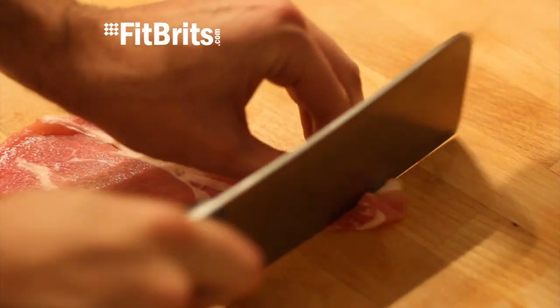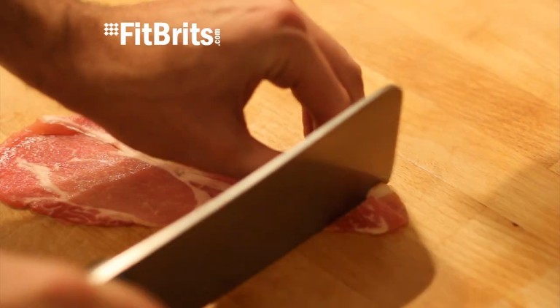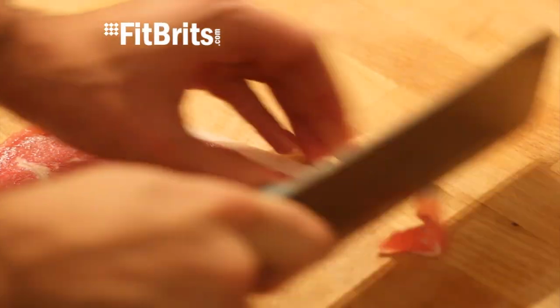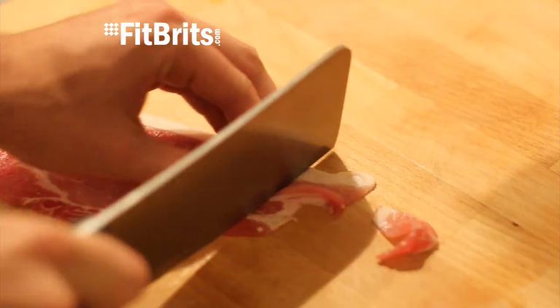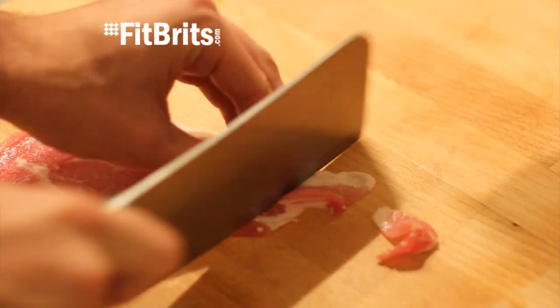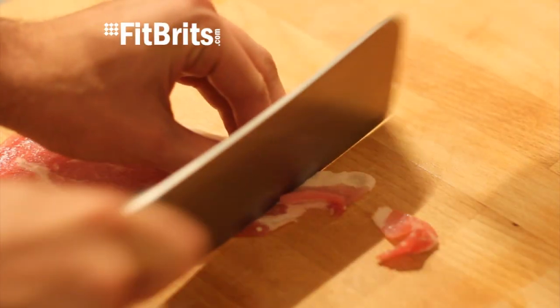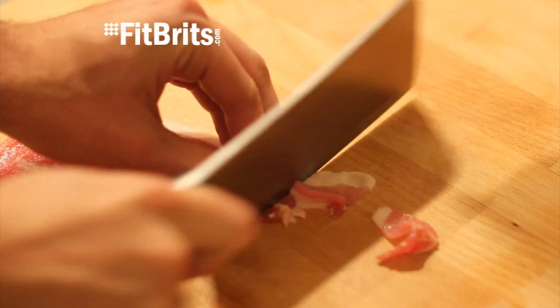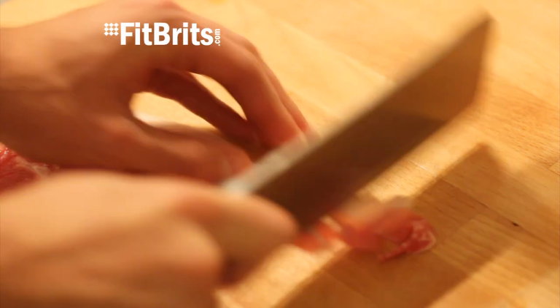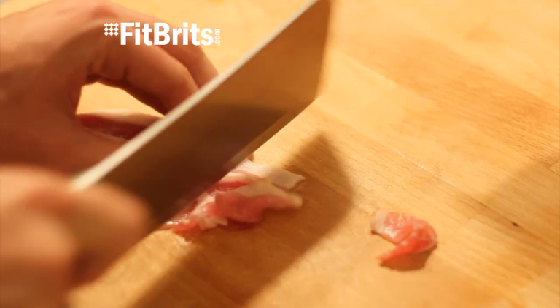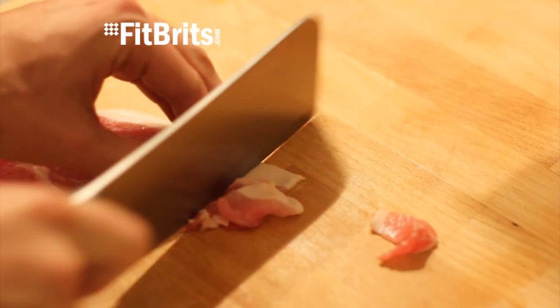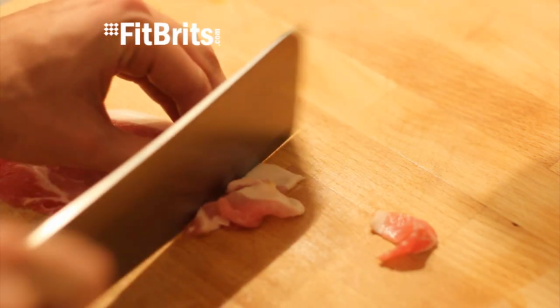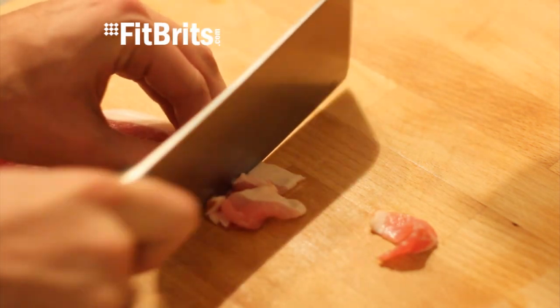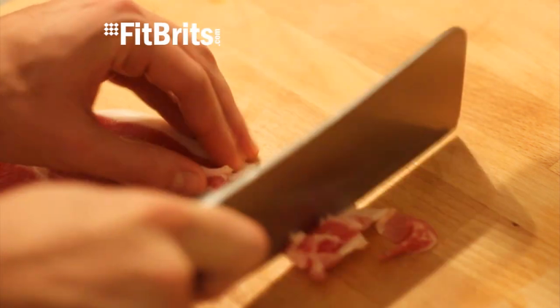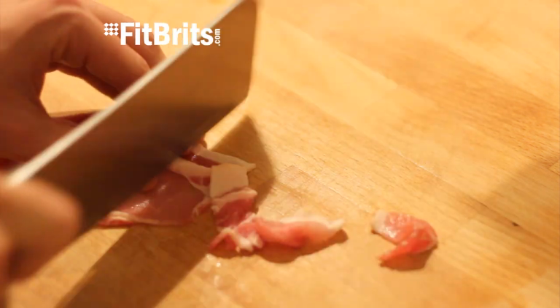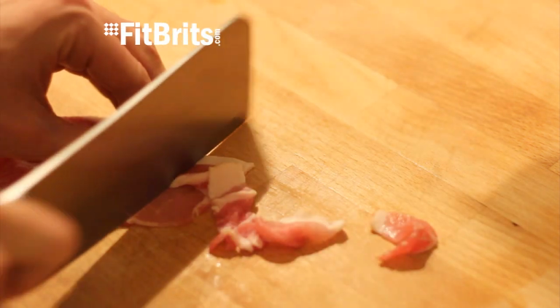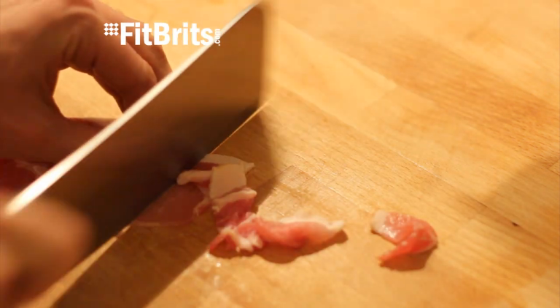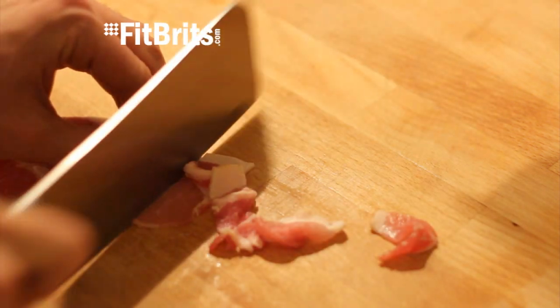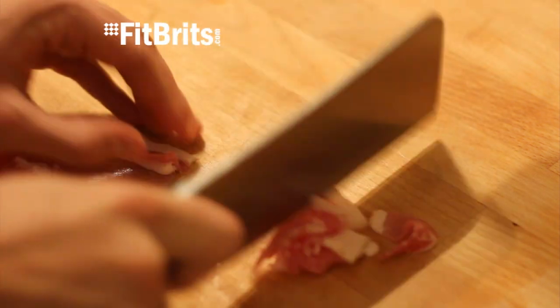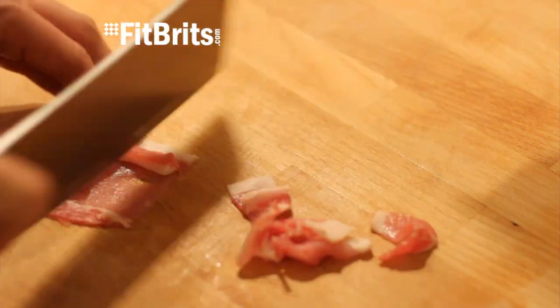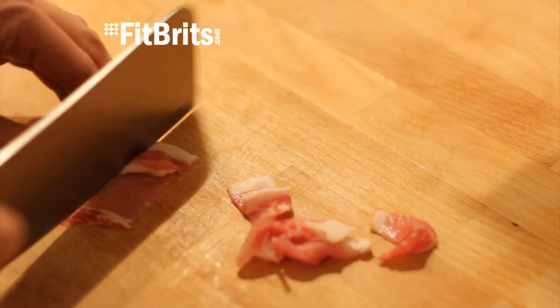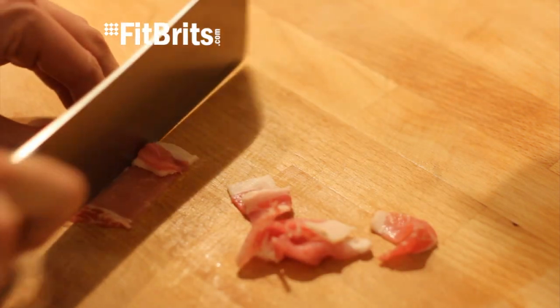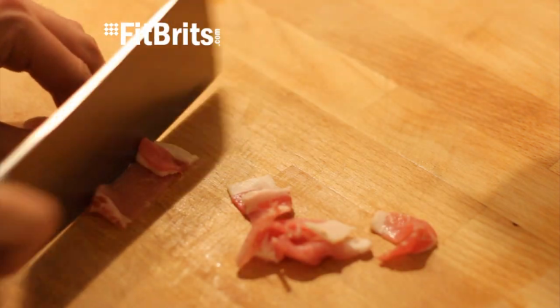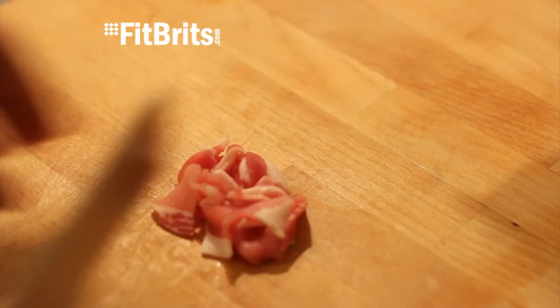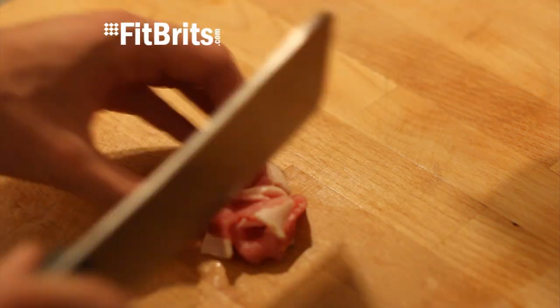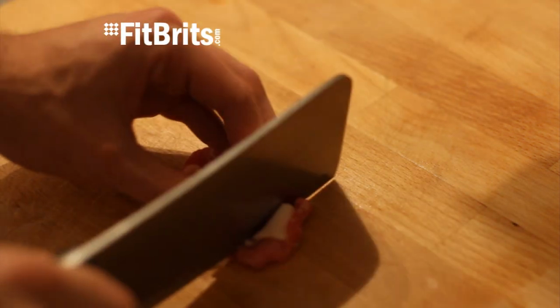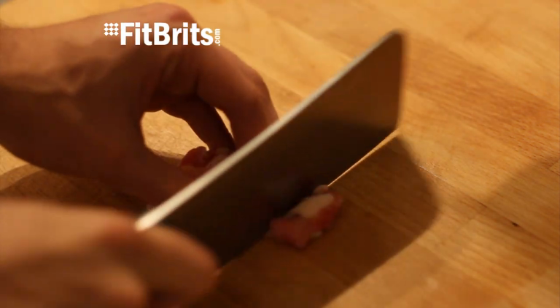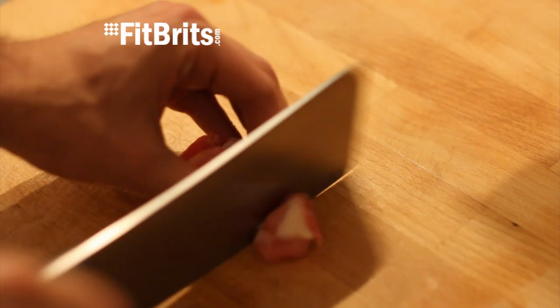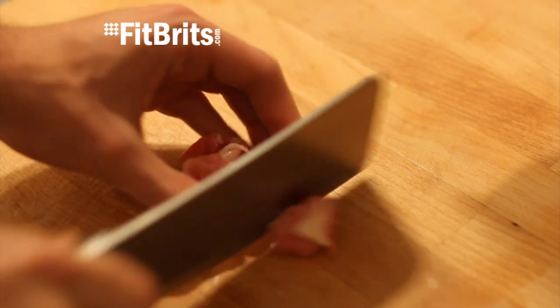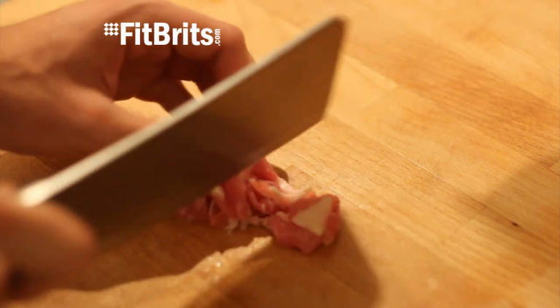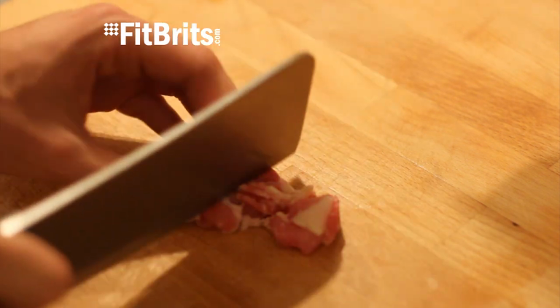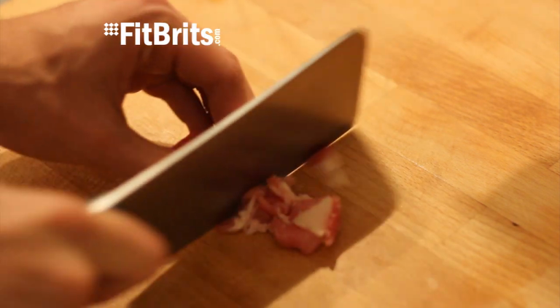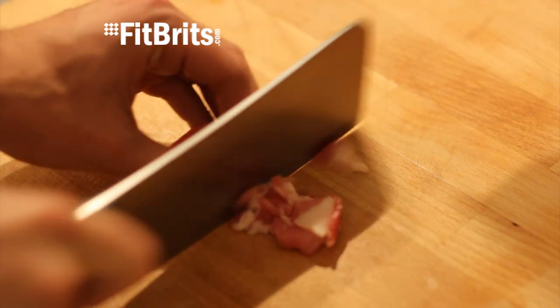If you're using pancetta, great, nothing to prepare there really, but if you're using bacon, slice into some really small pieces and then set it aside.